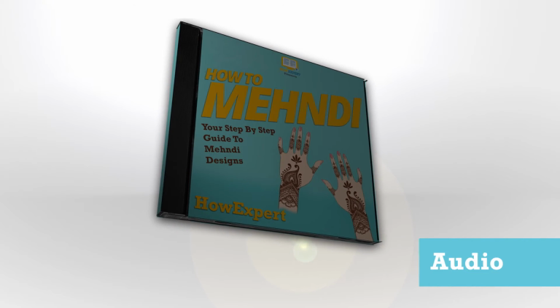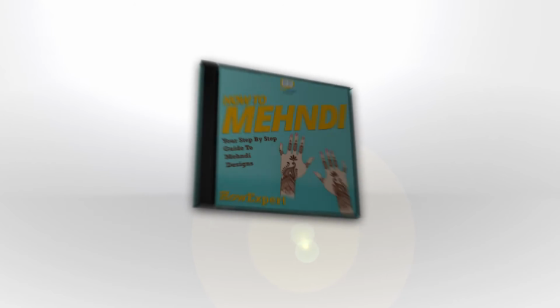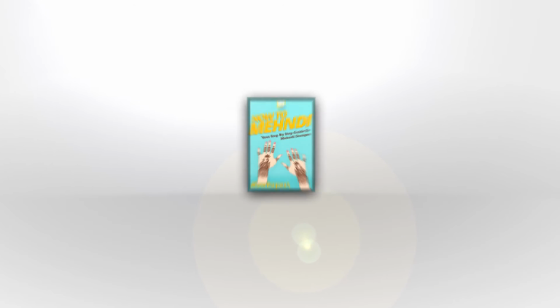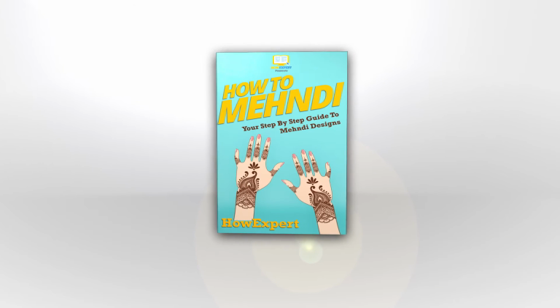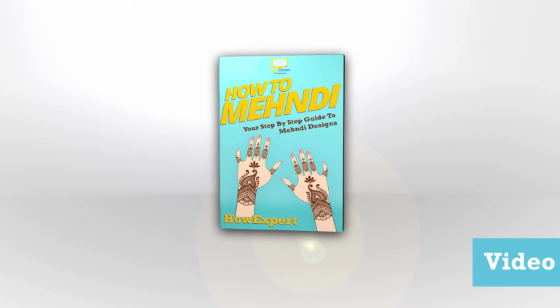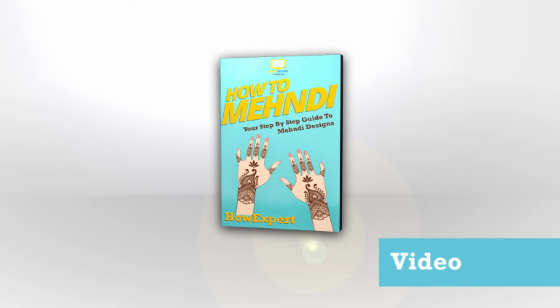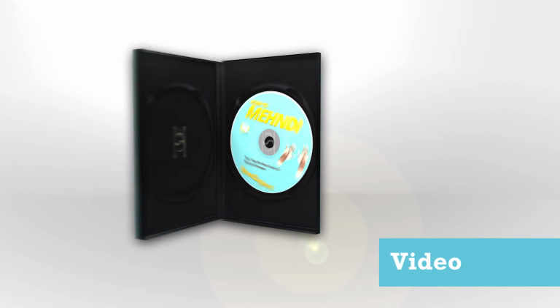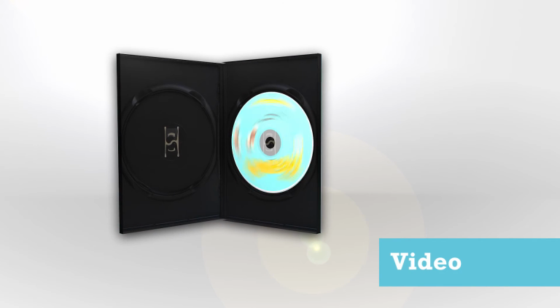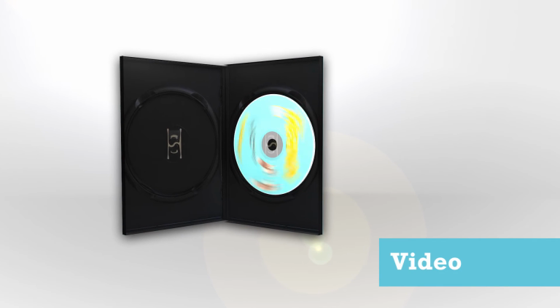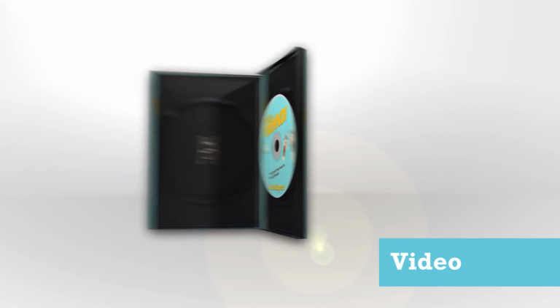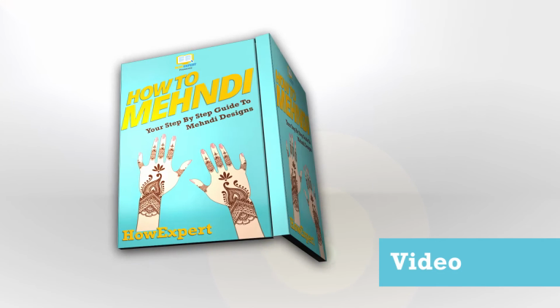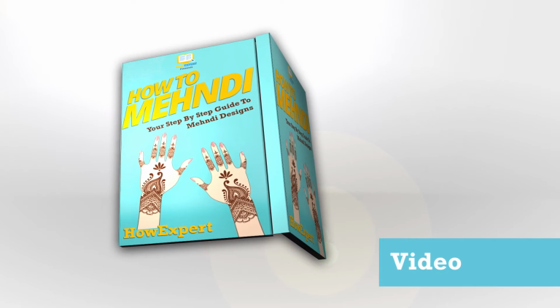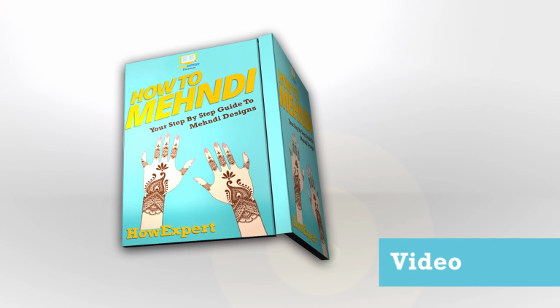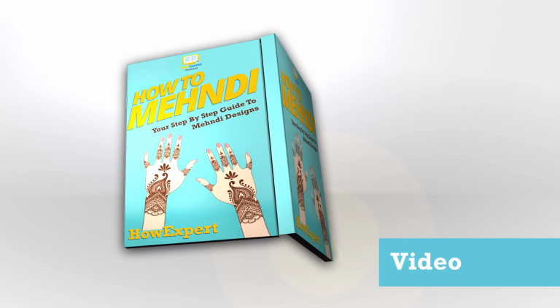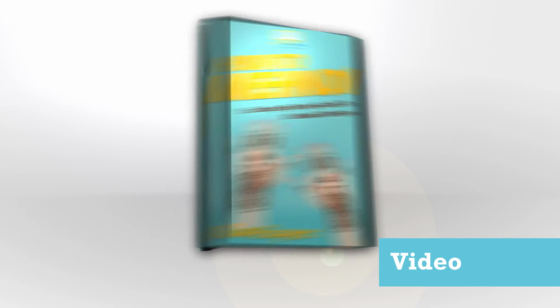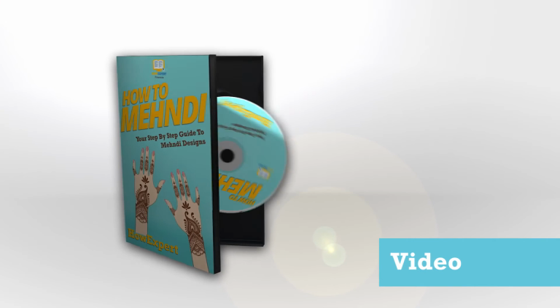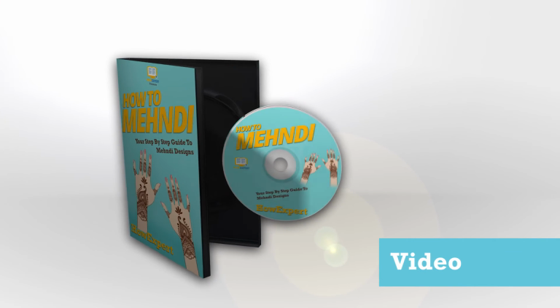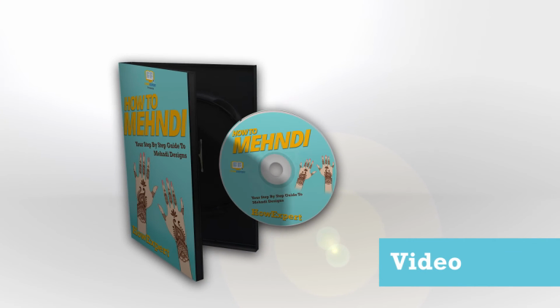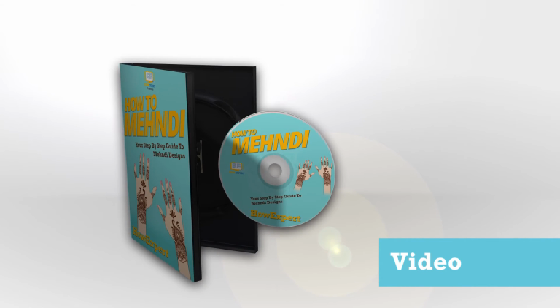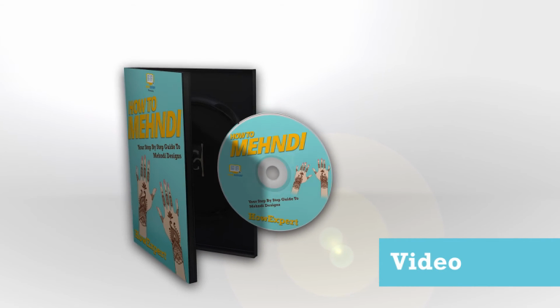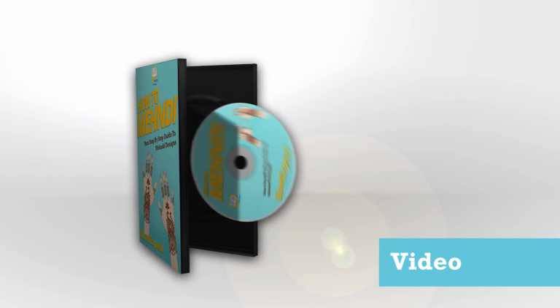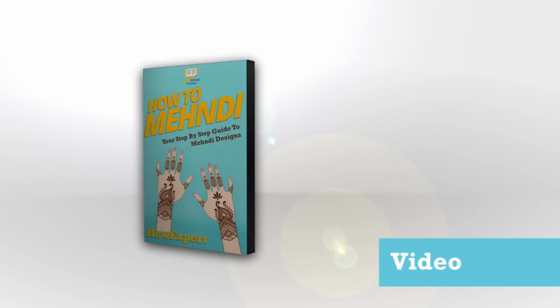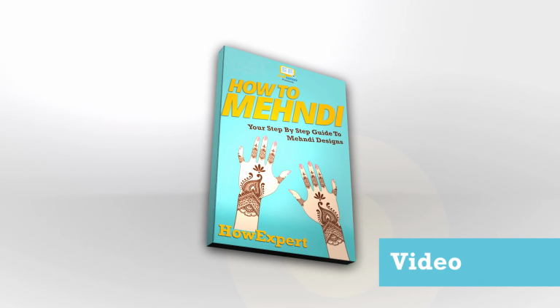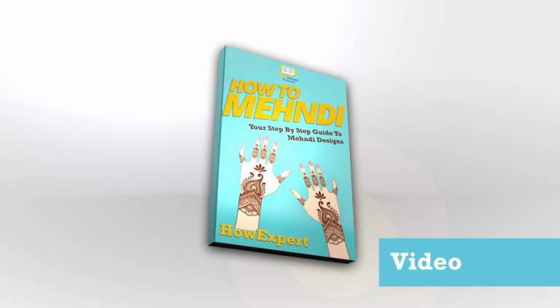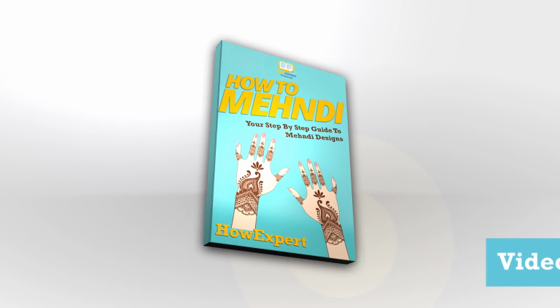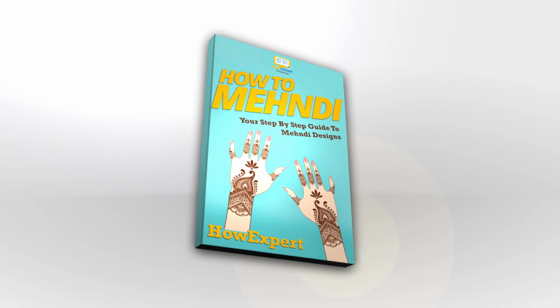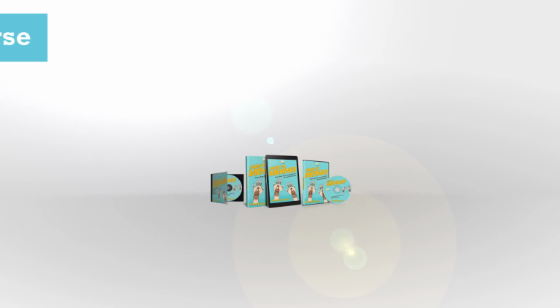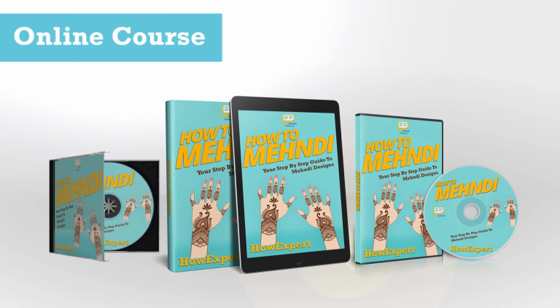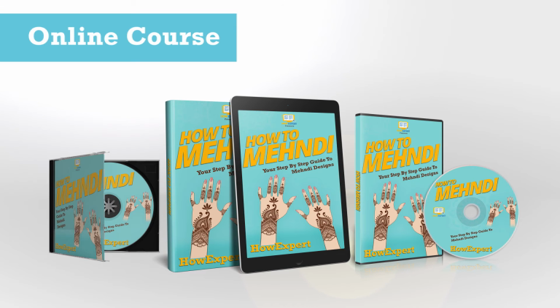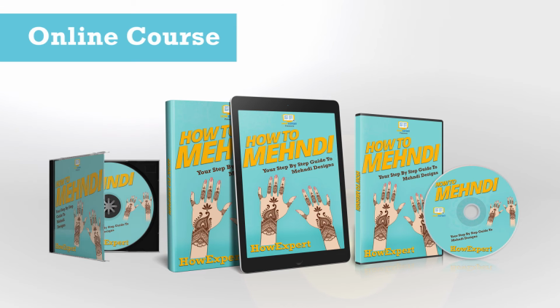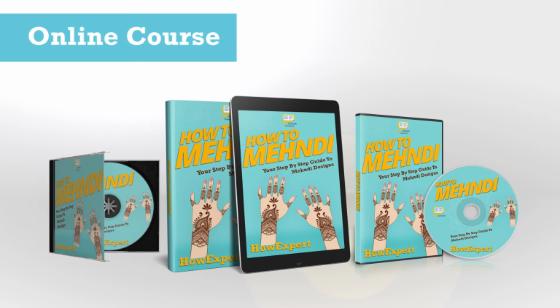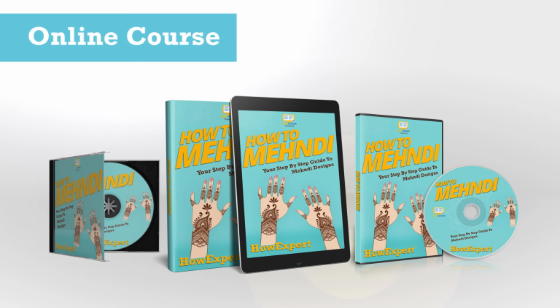Get useful tips on how to make finishing touches. Secrets on how to add extra colors to the design revealed. Plus, learn an extra lesson on how to decorate the nails. Methods on how to prepare the henna to be used are also included, and much more.